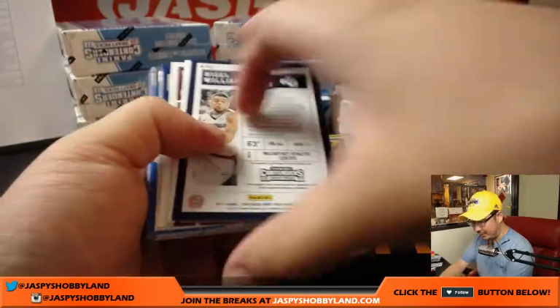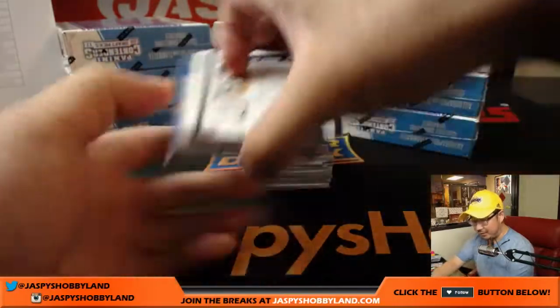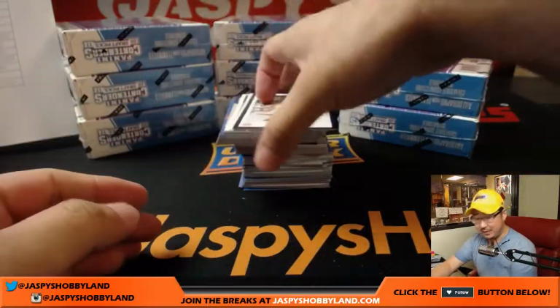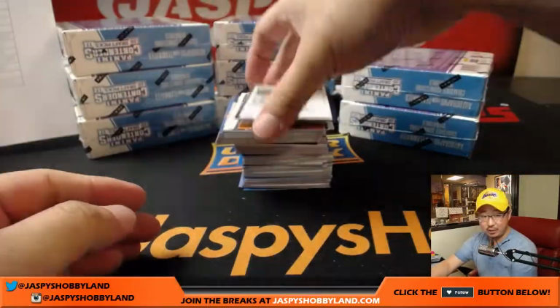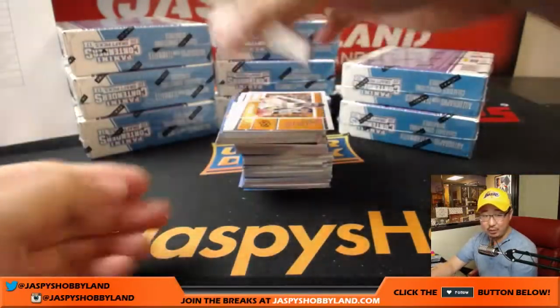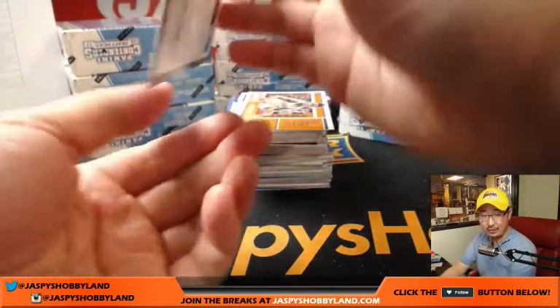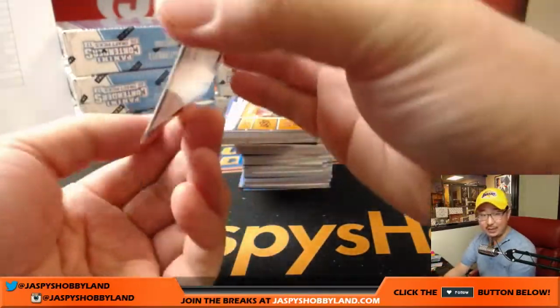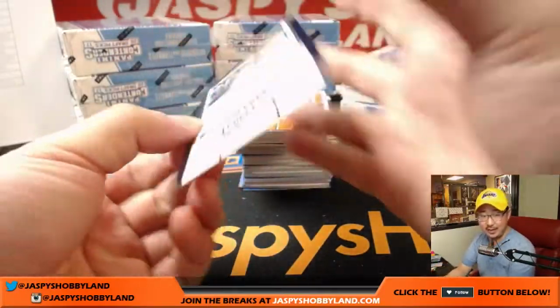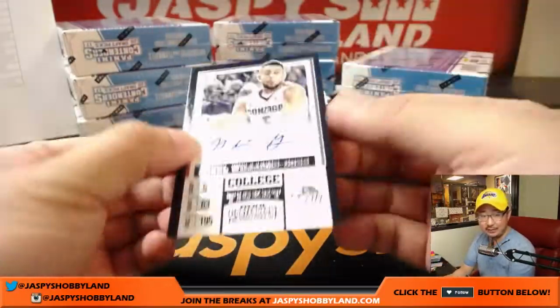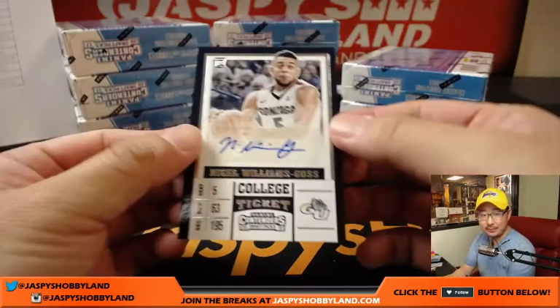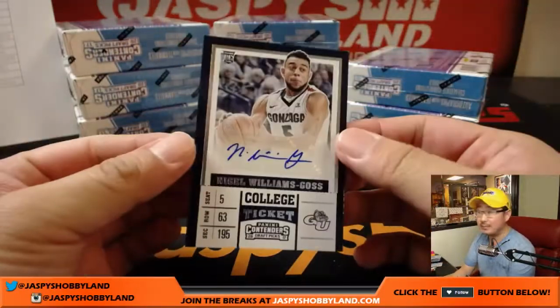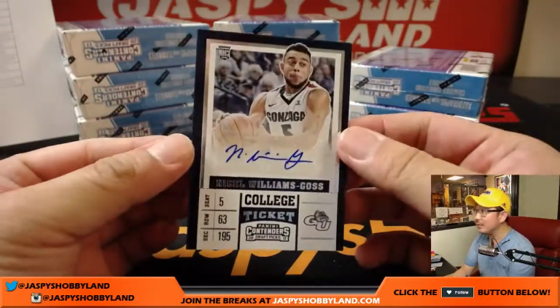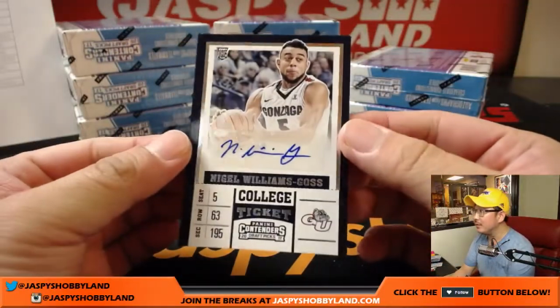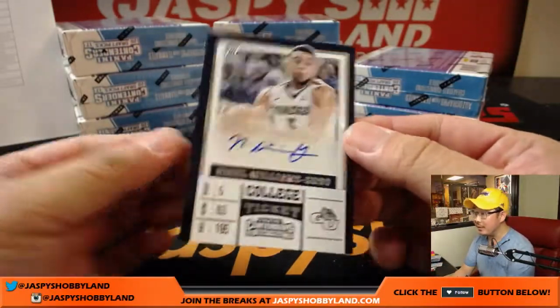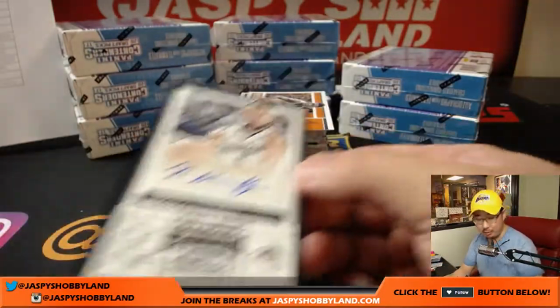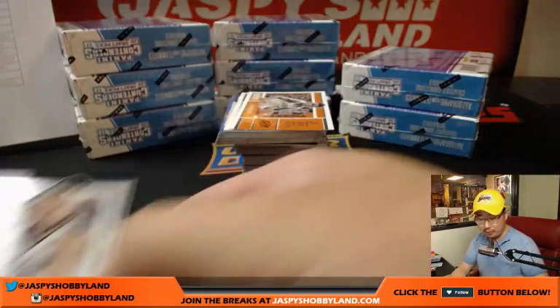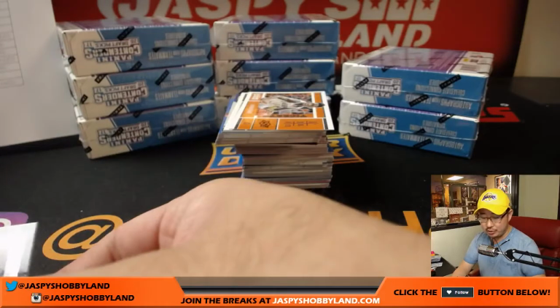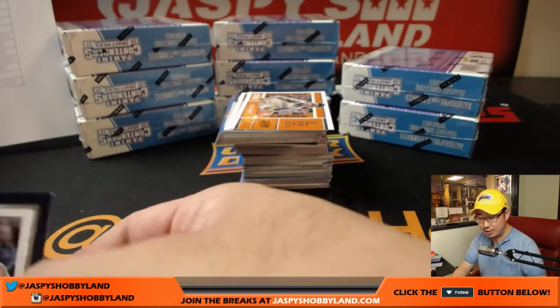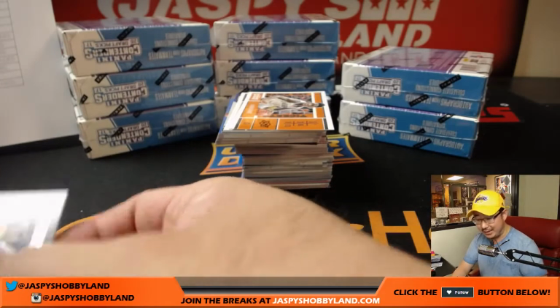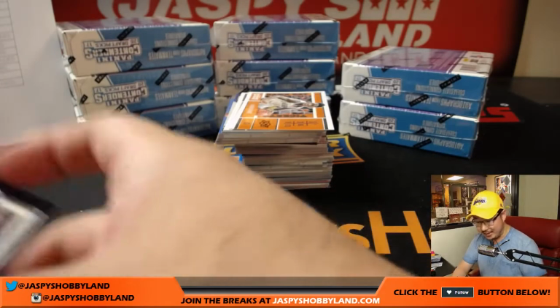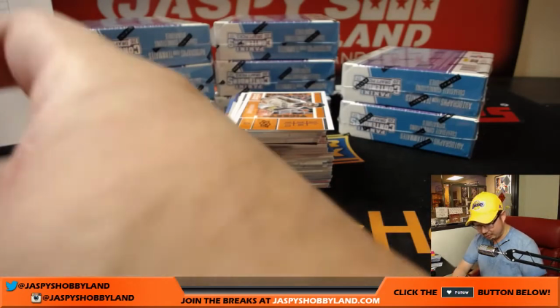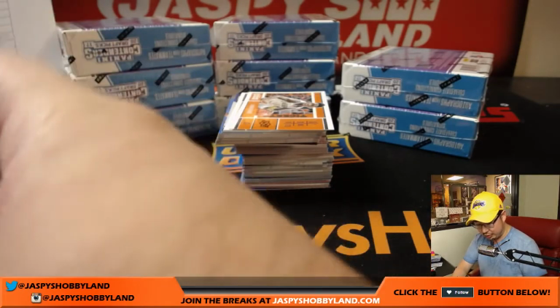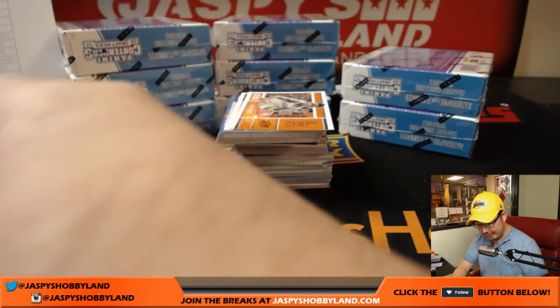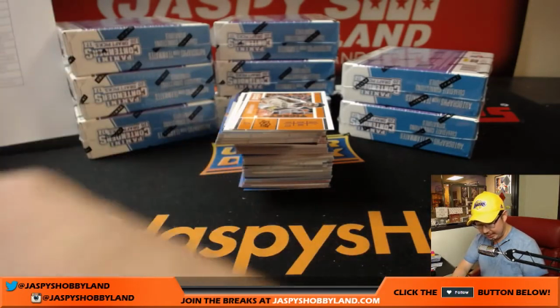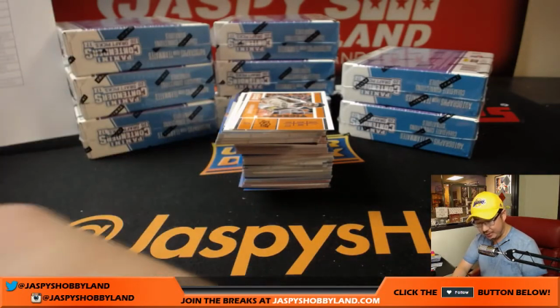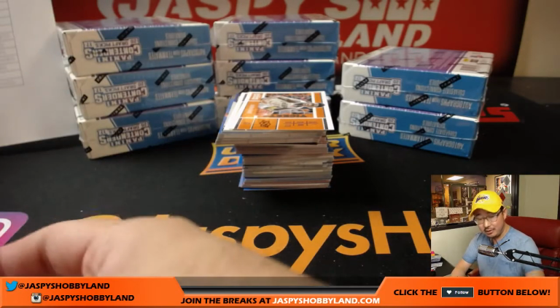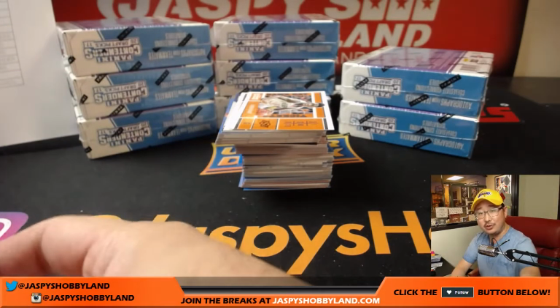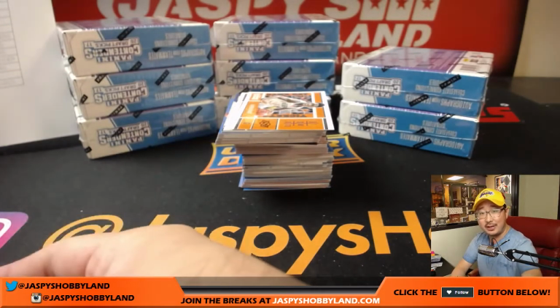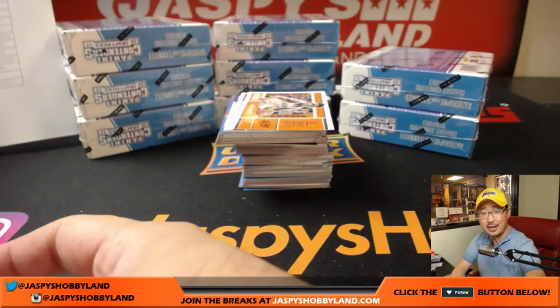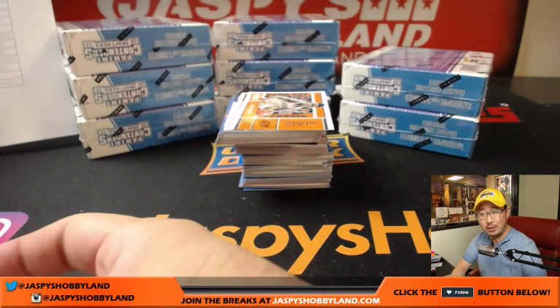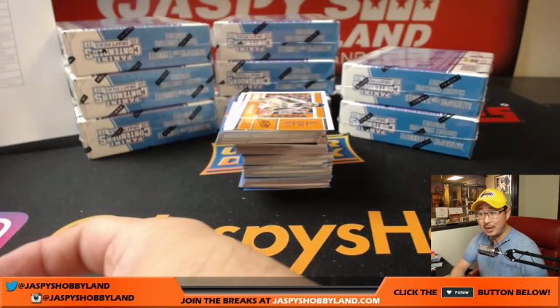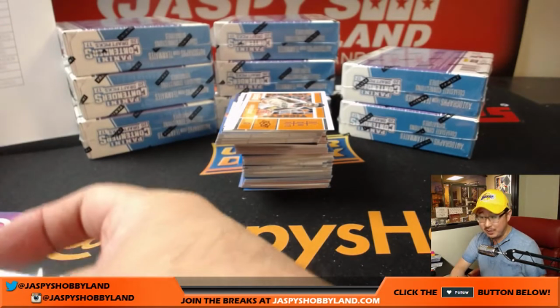There's Nigel Williams-Goss again — another one for the Utah Jazz. That'll go to JT, who's starting his Nigel Williams-Goss PC.